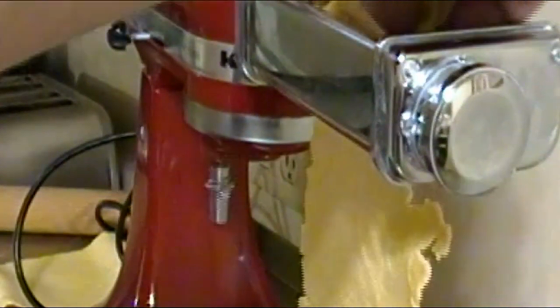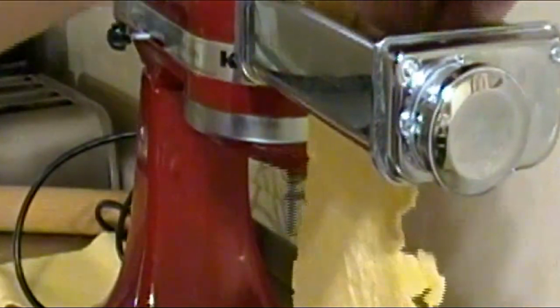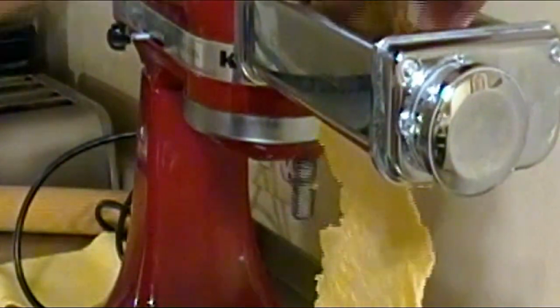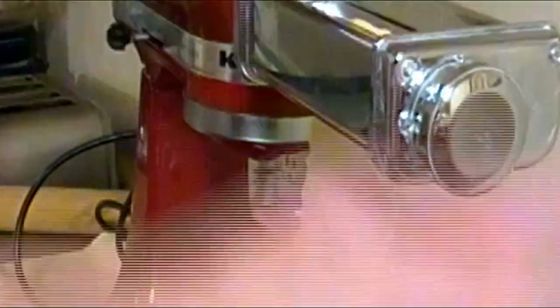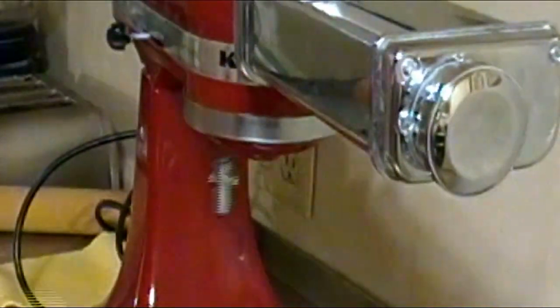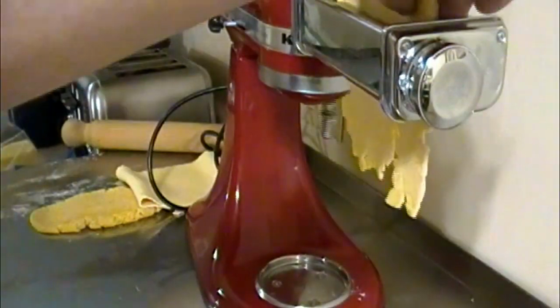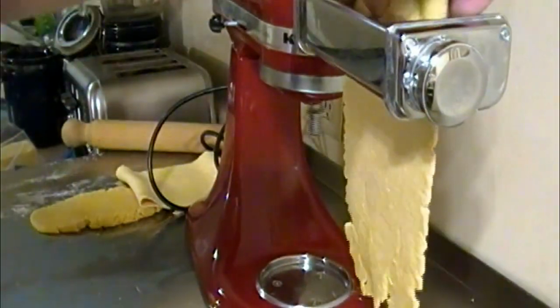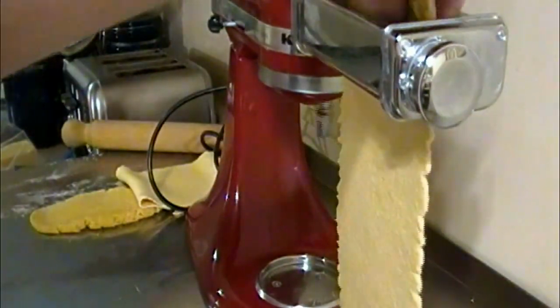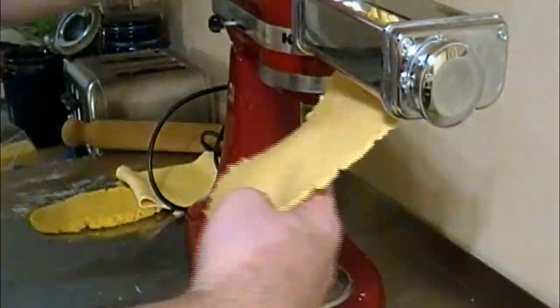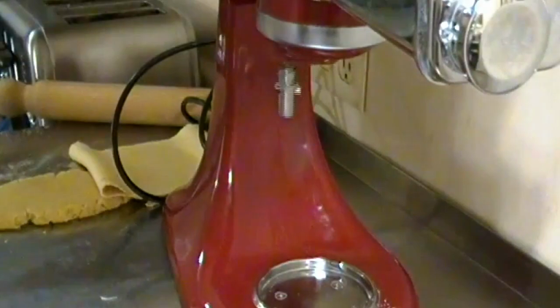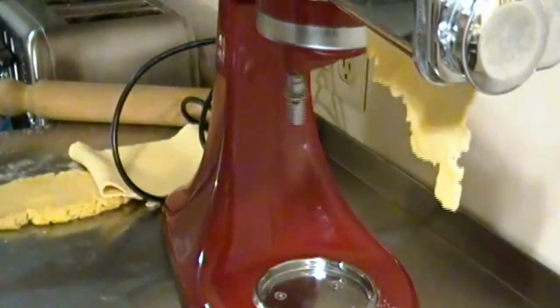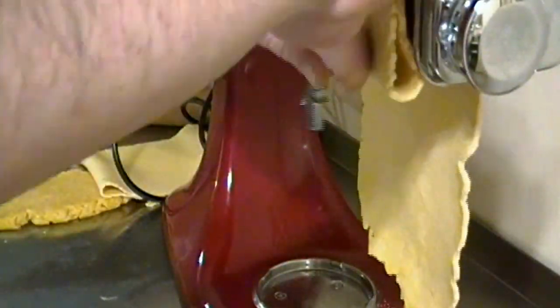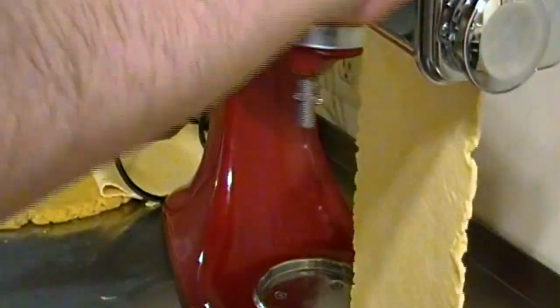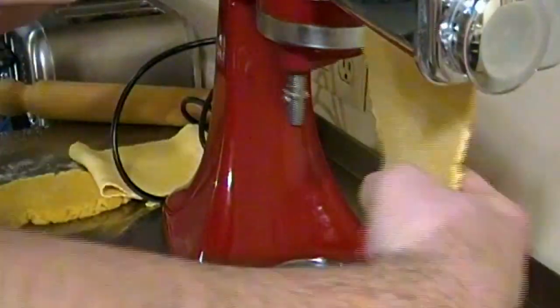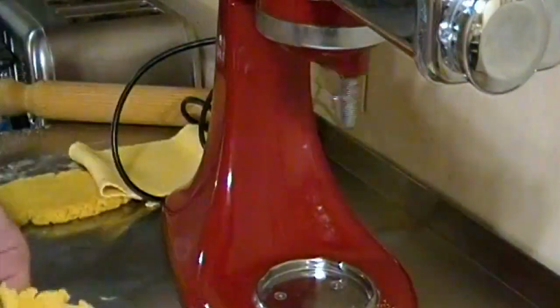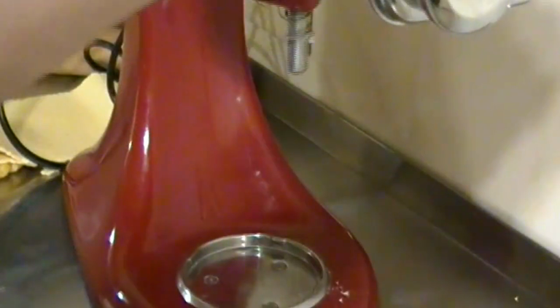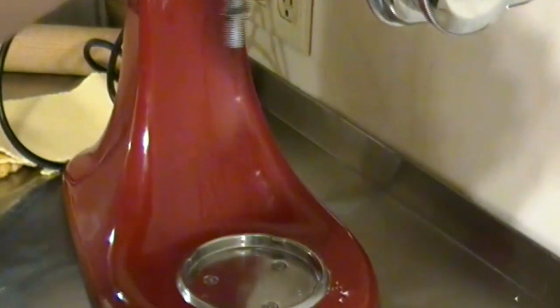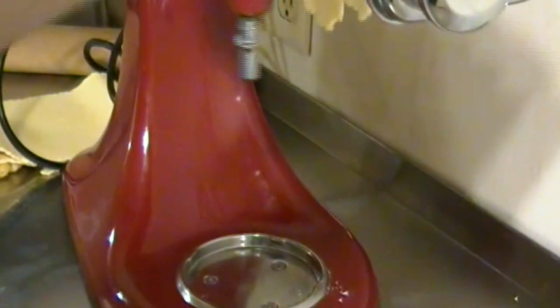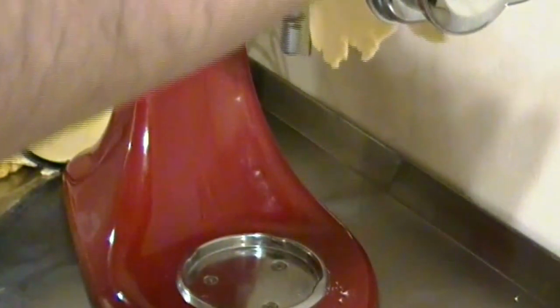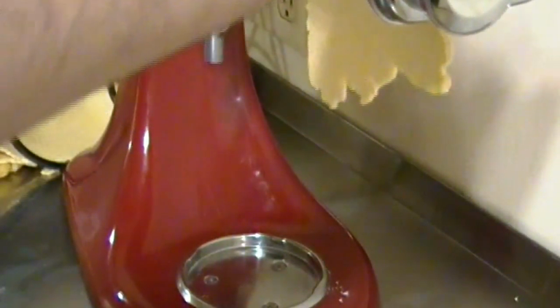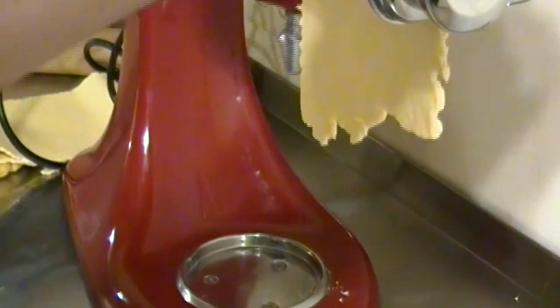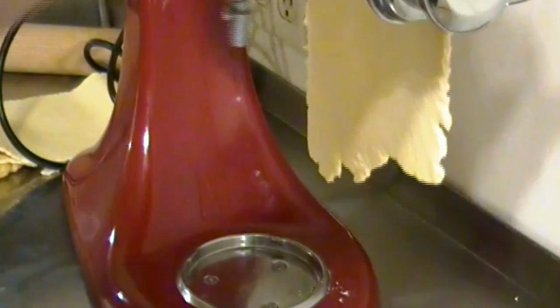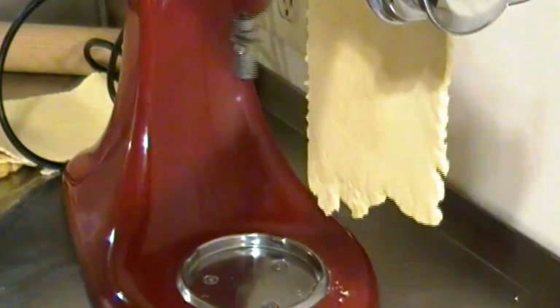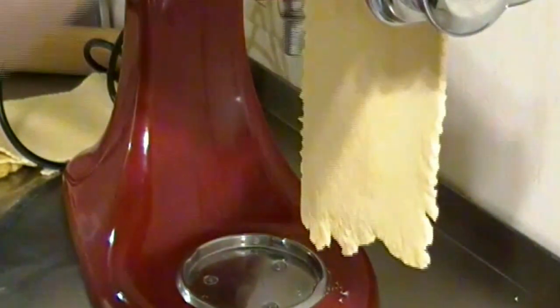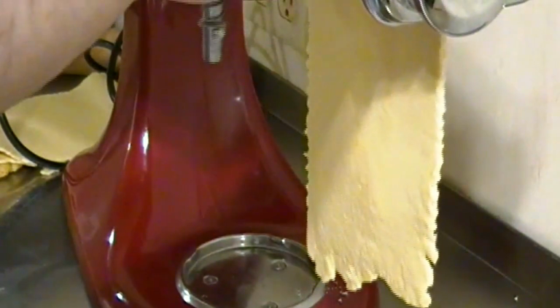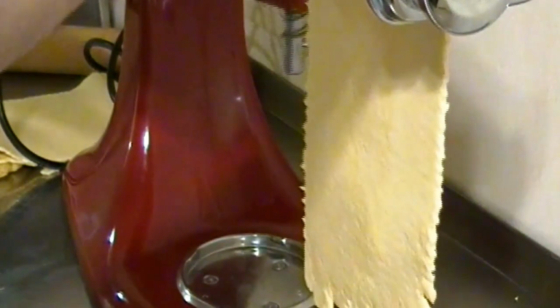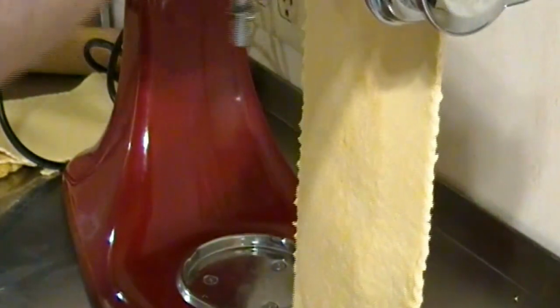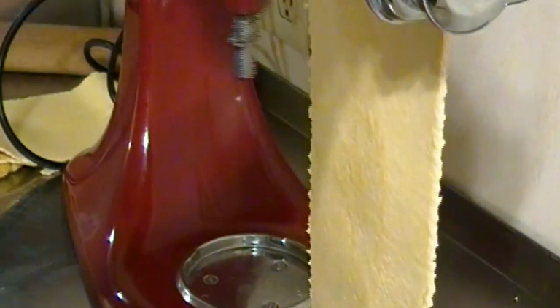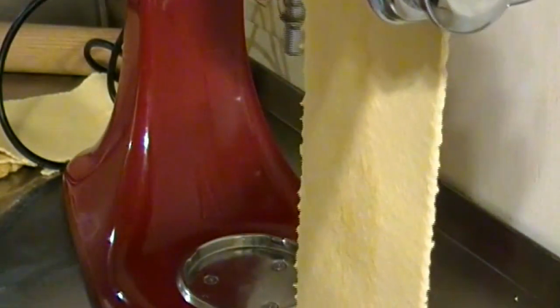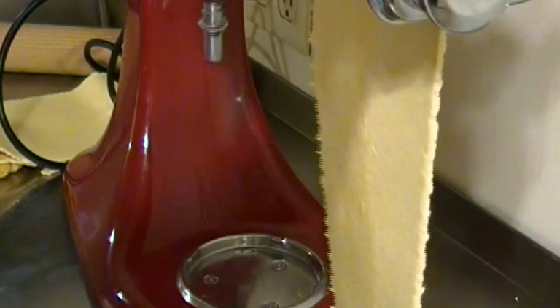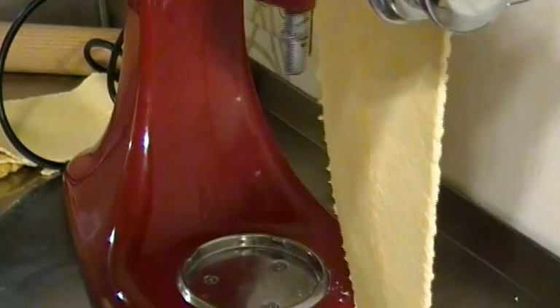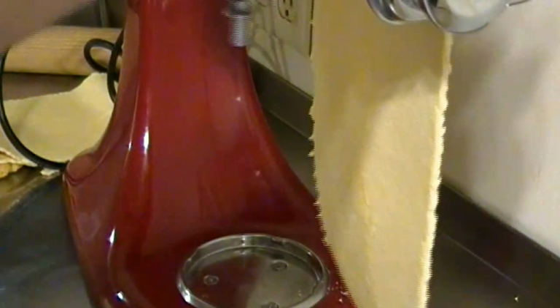It's a two-step process: time and repetition — repetition until we are satisfied with the end result, the perfect pasta. No wonder they call this a labor of love.